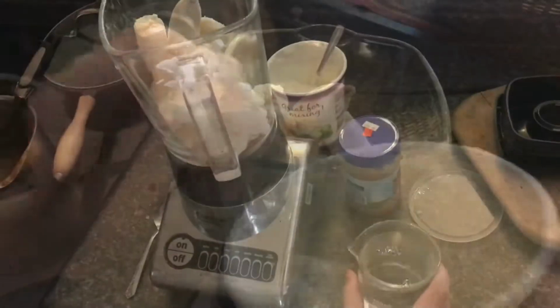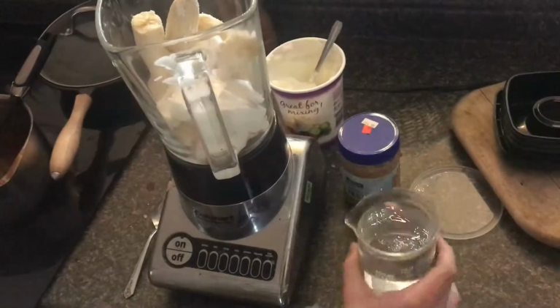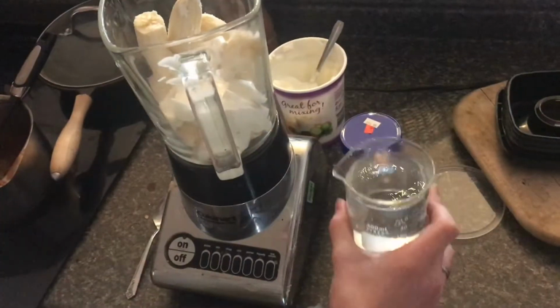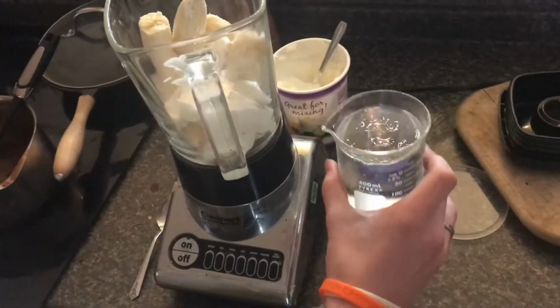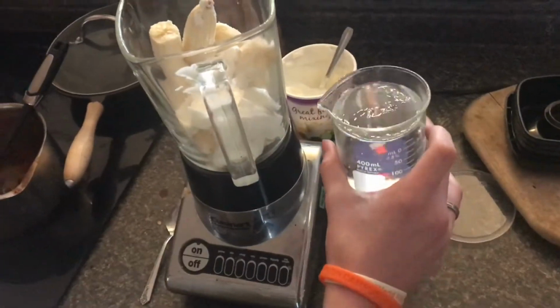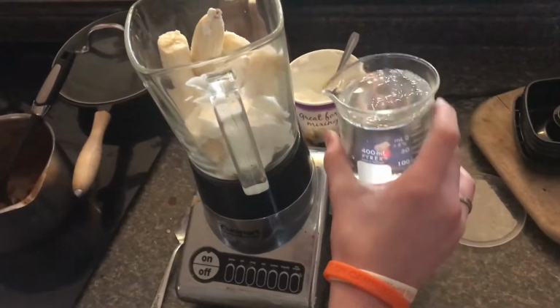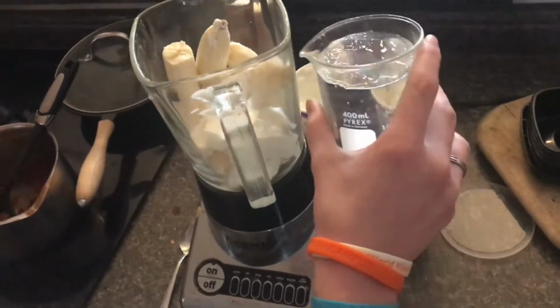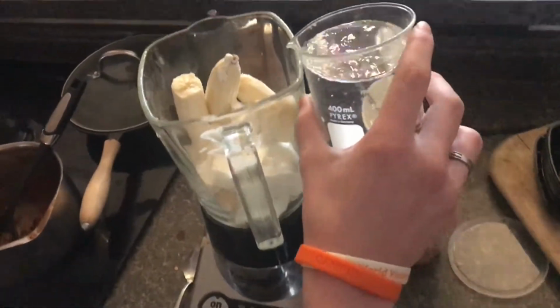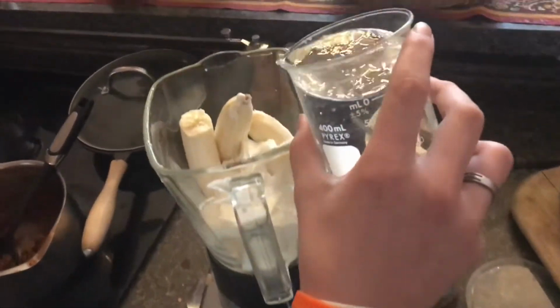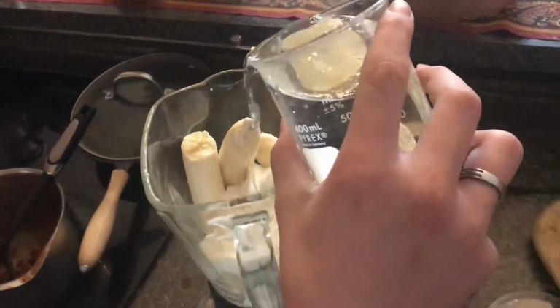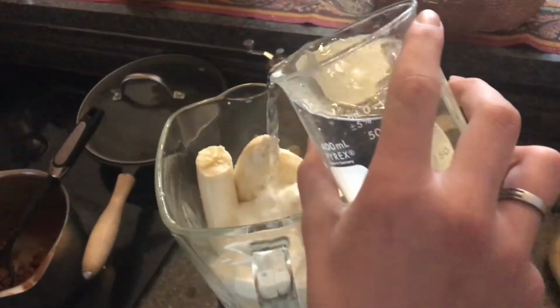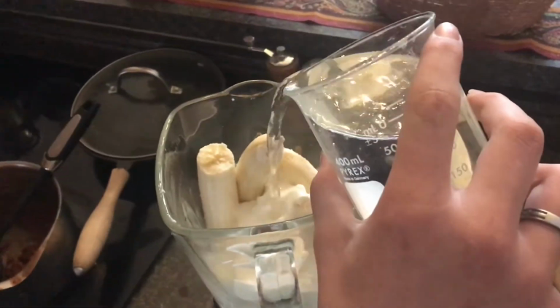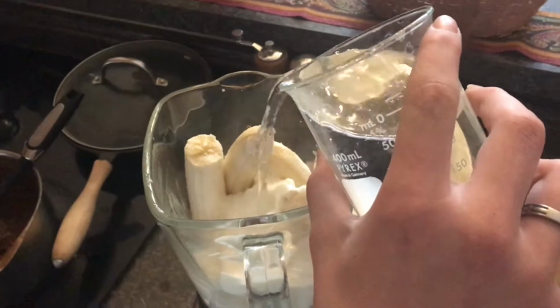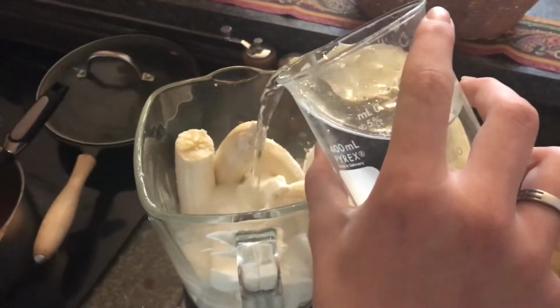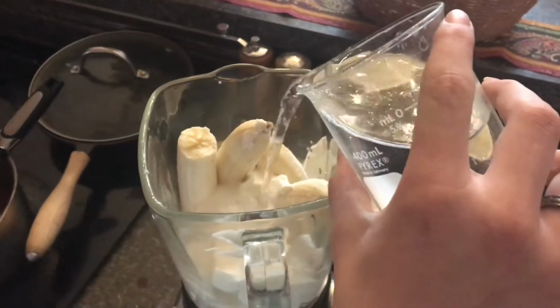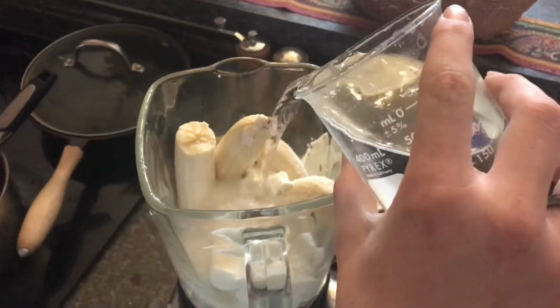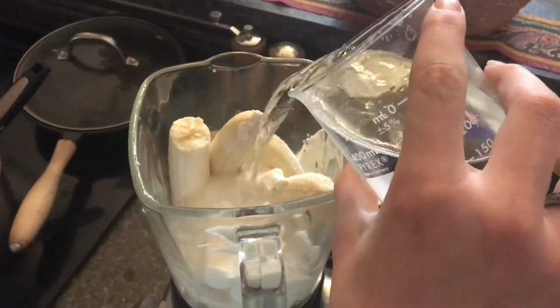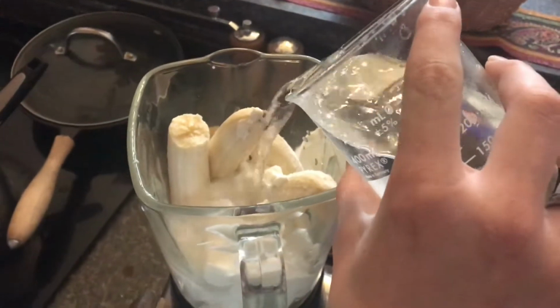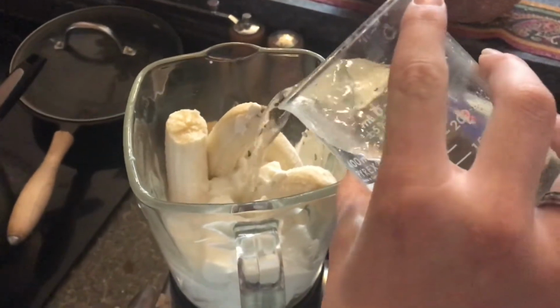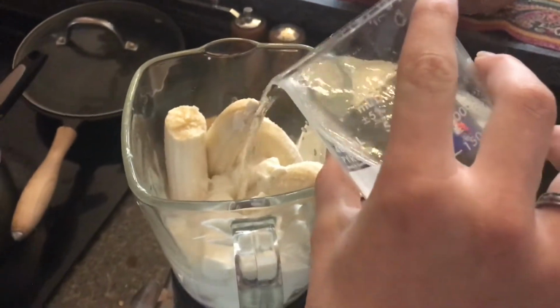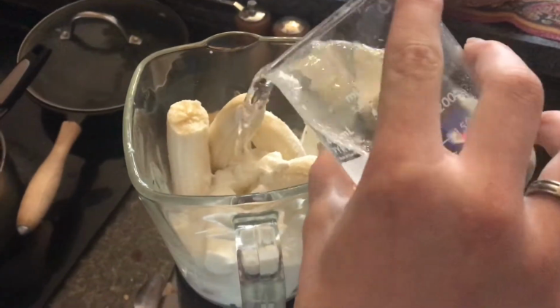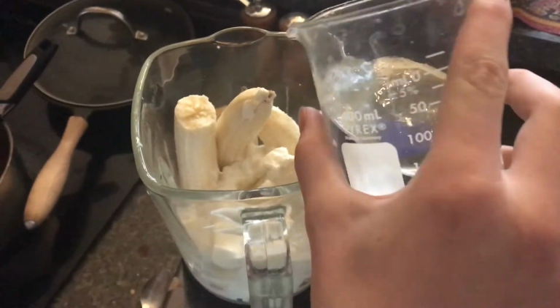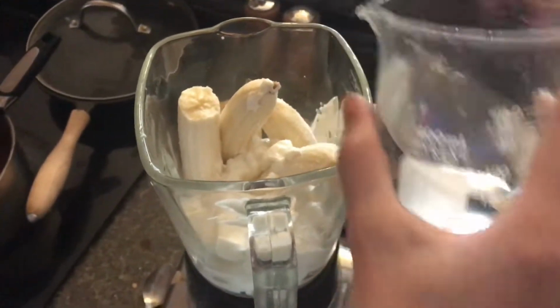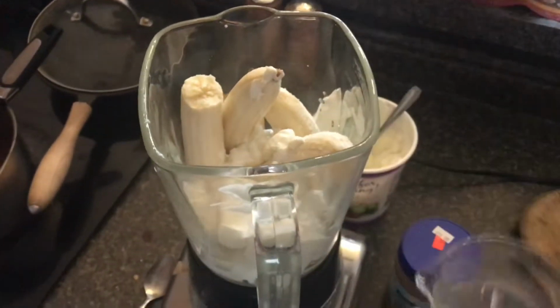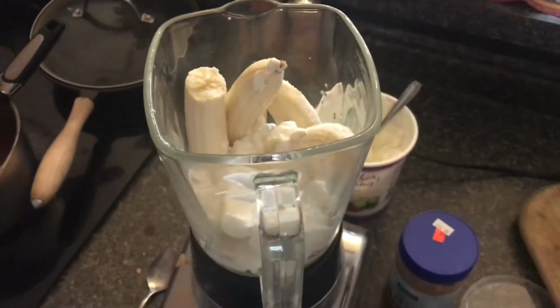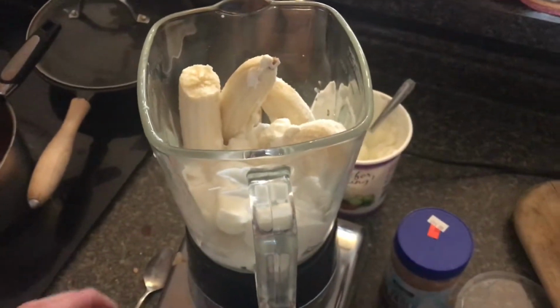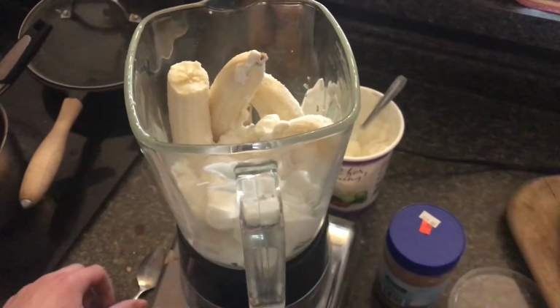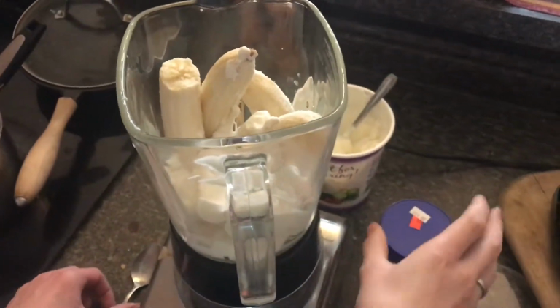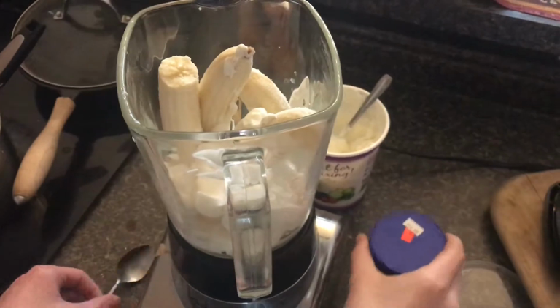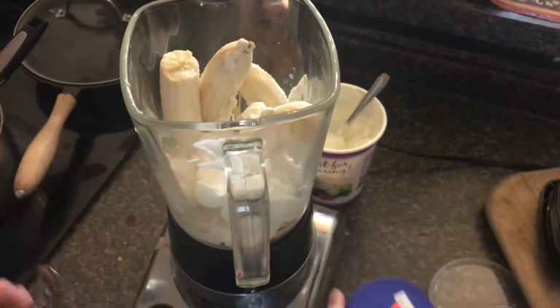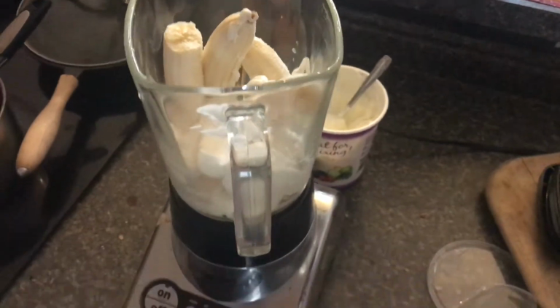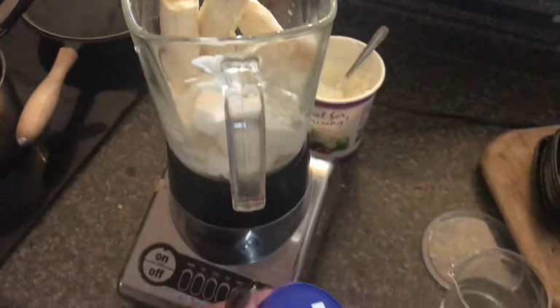If you had milk you wouldn't have to add water, but with the yogurt we do need to add some water. So just pour that in, and now we can add some peanut butter.